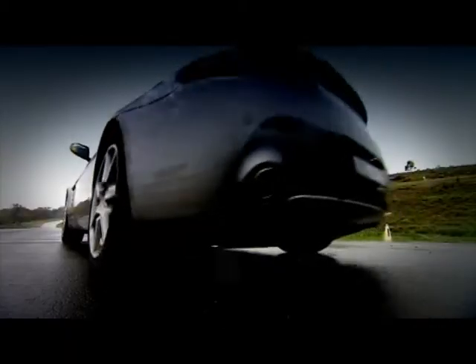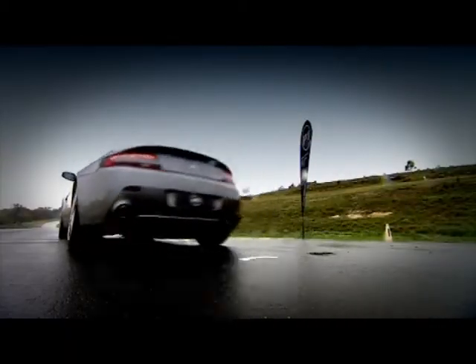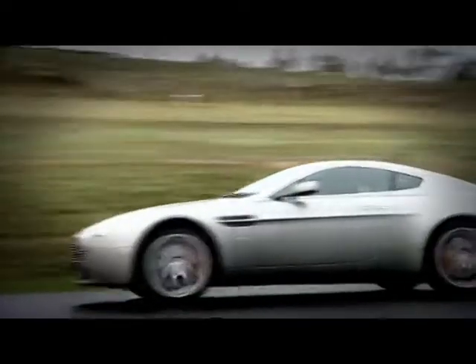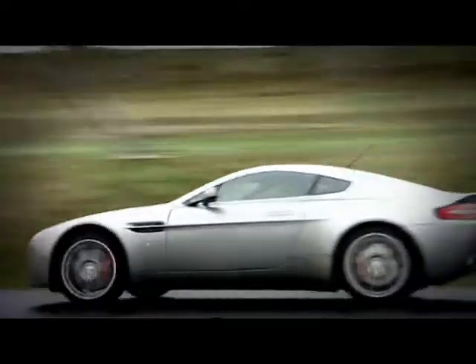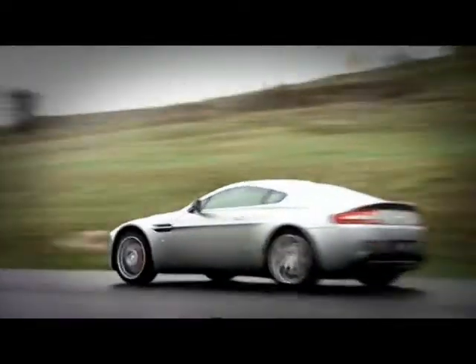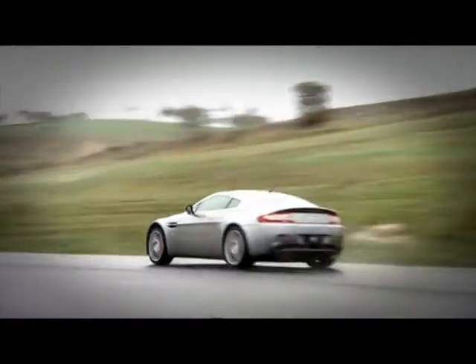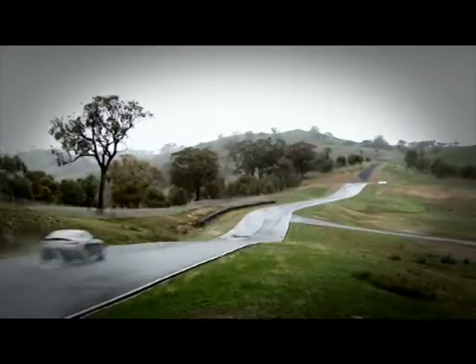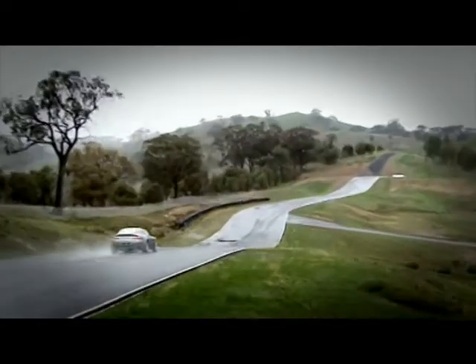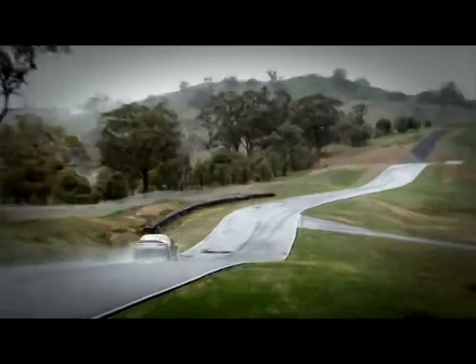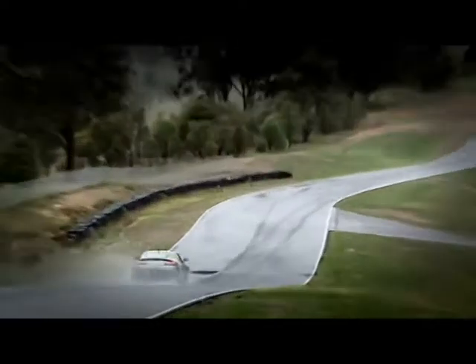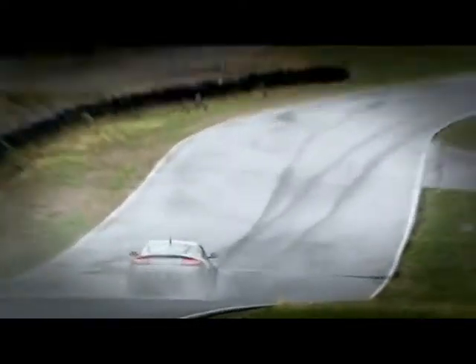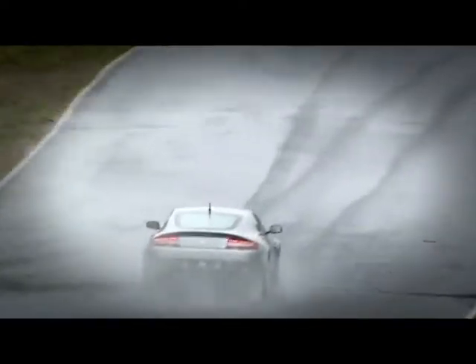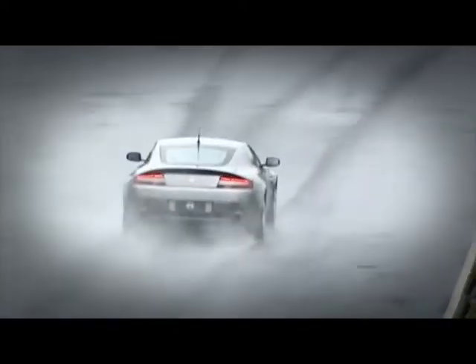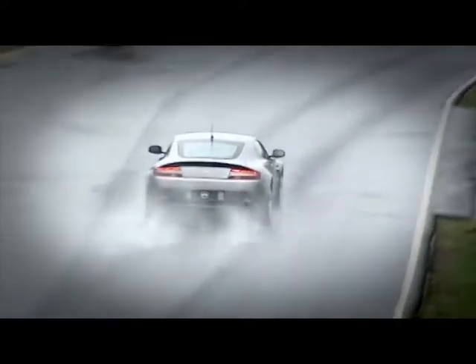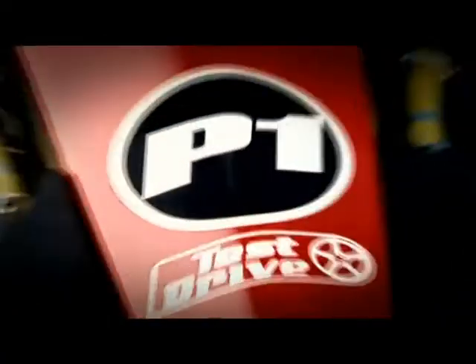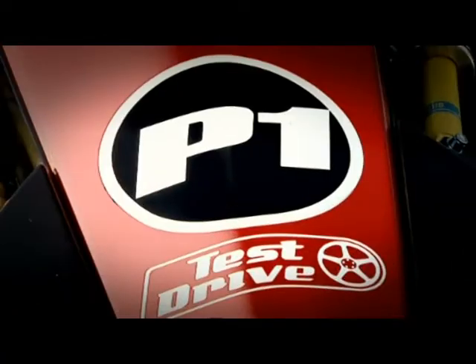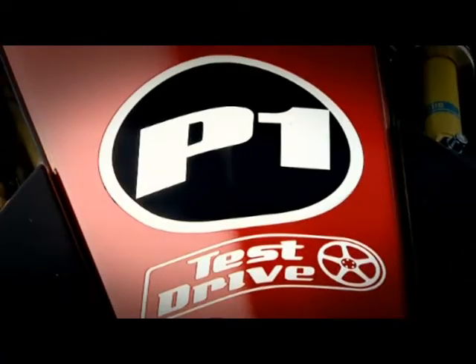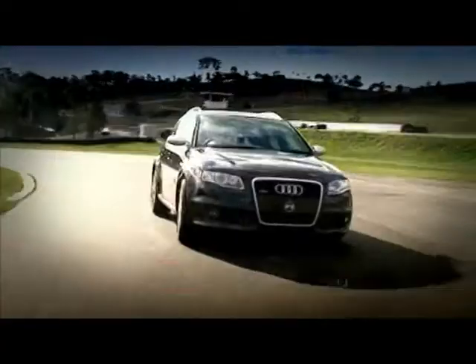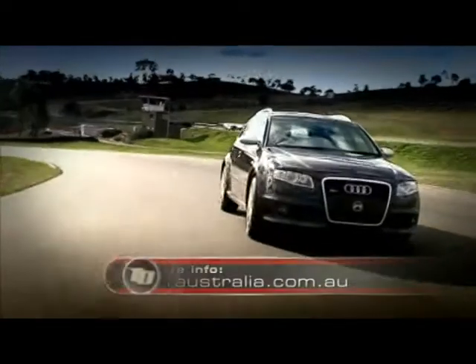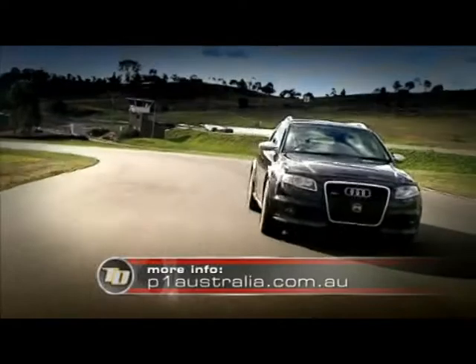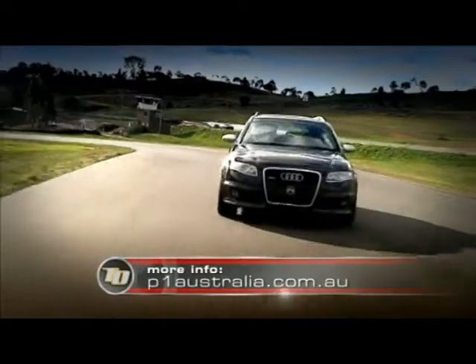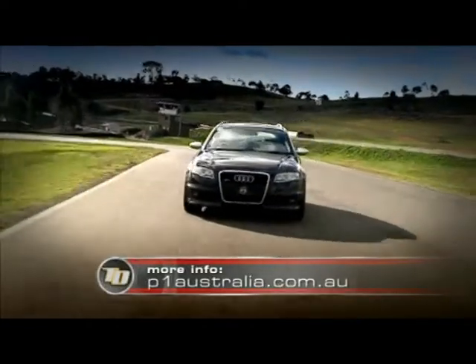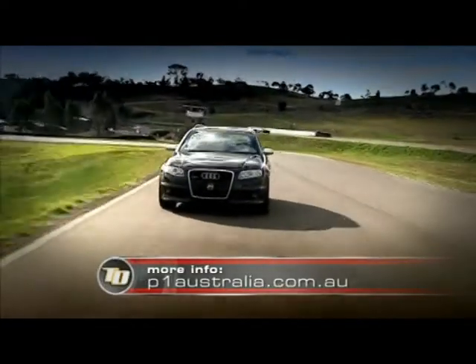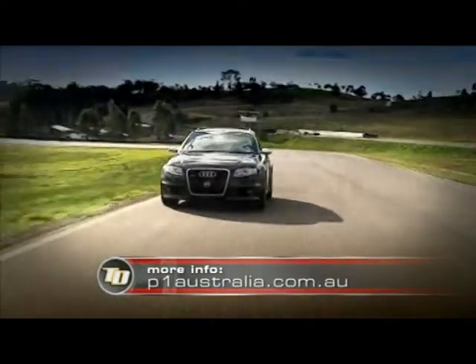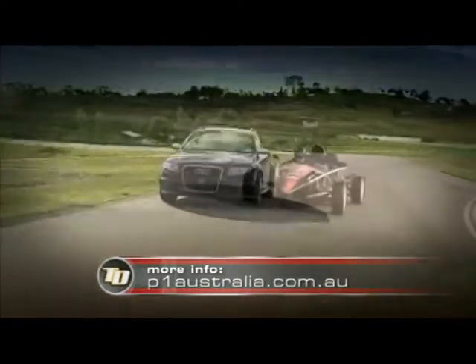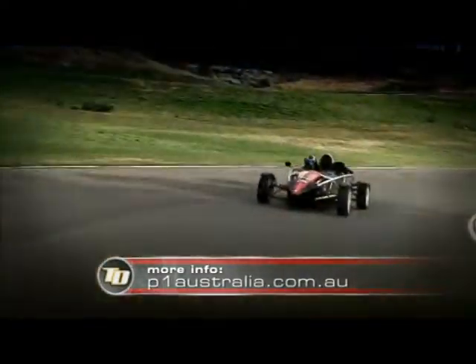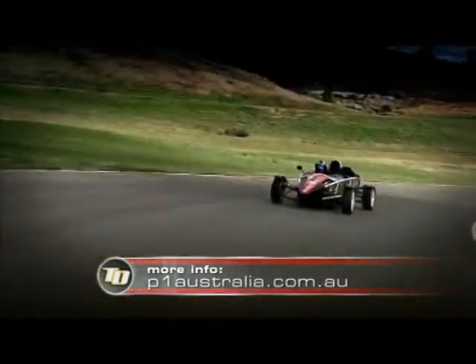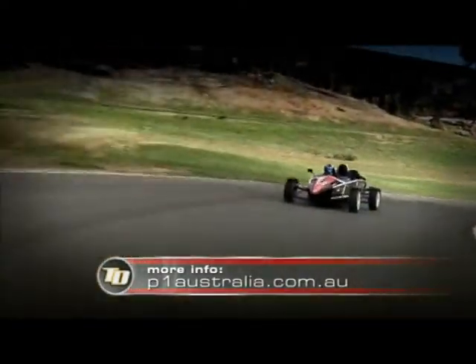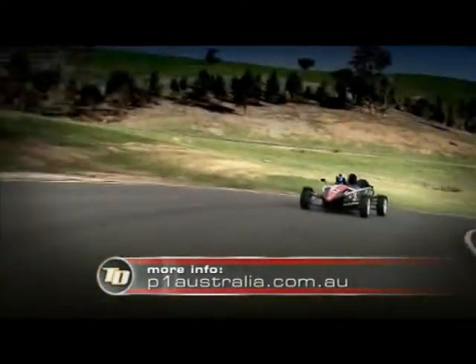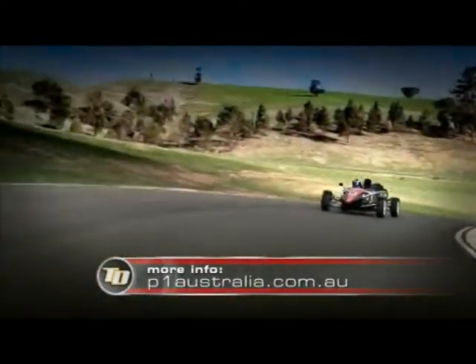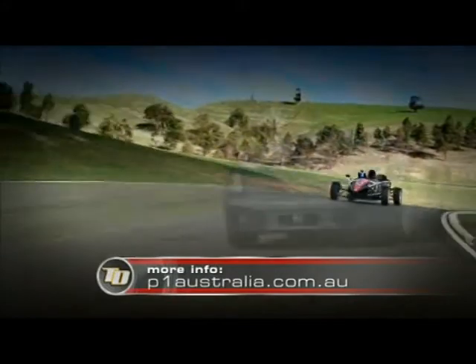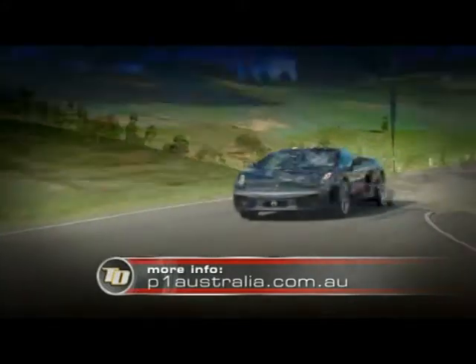Next time, the British are coming armed with an Aston Martin V8 Vantage — but will it be enough? Now don't forget, your ticket to a world class fleet of supercars is P1 Australia. For more information, head to p1australia.com.au.